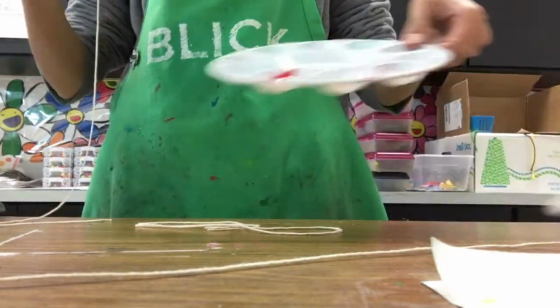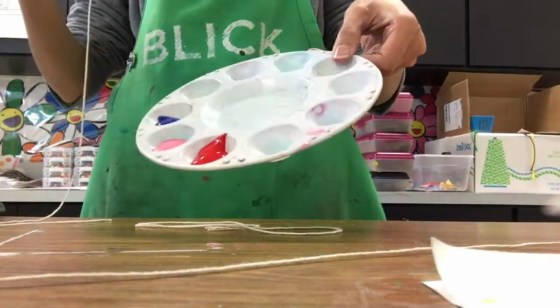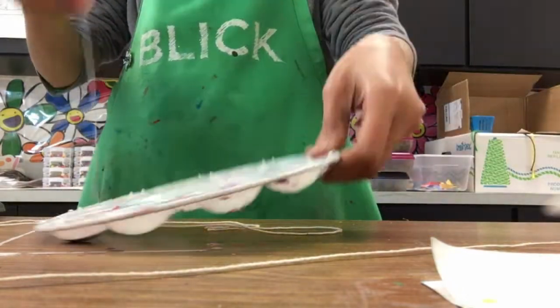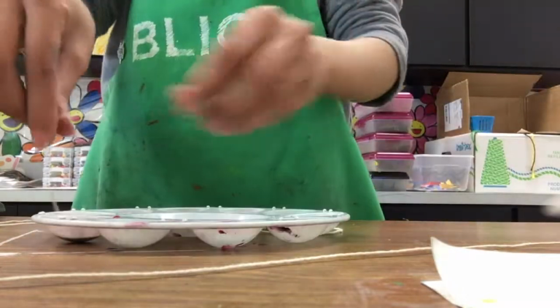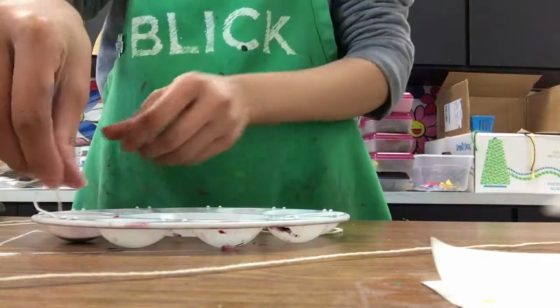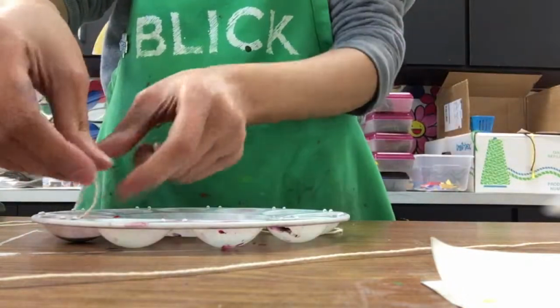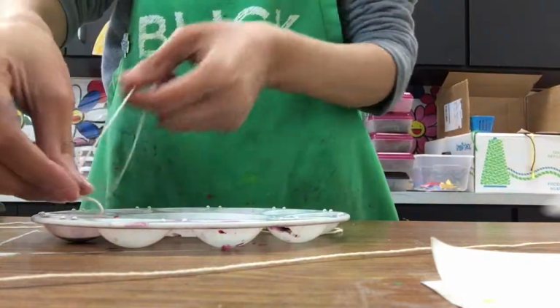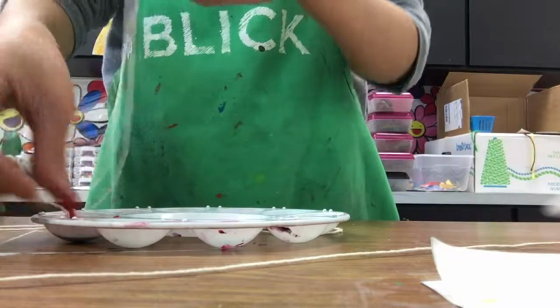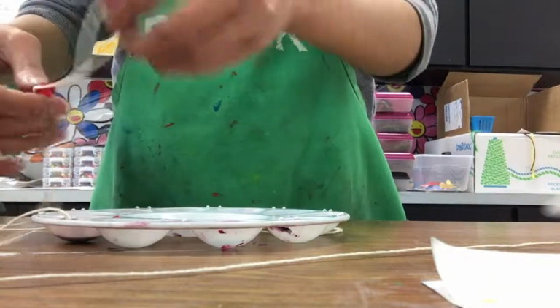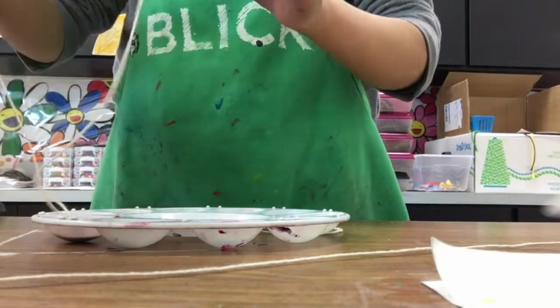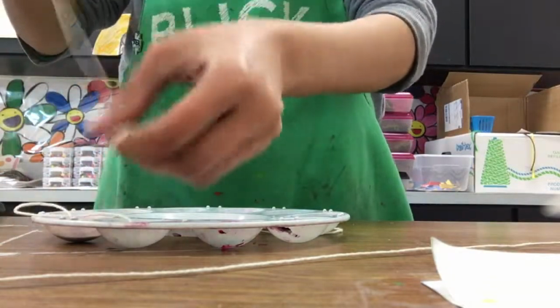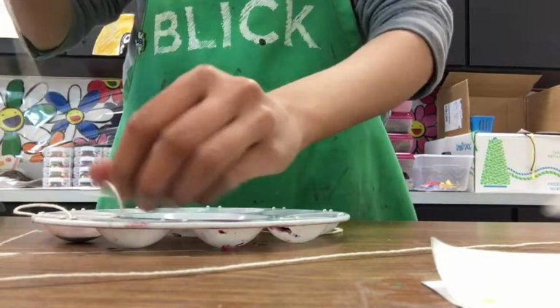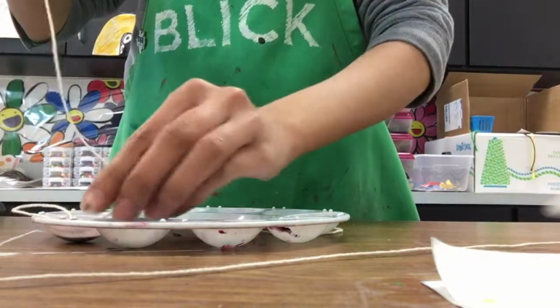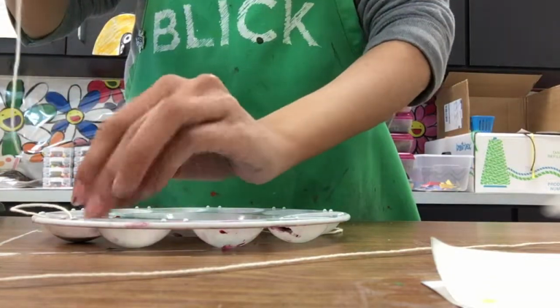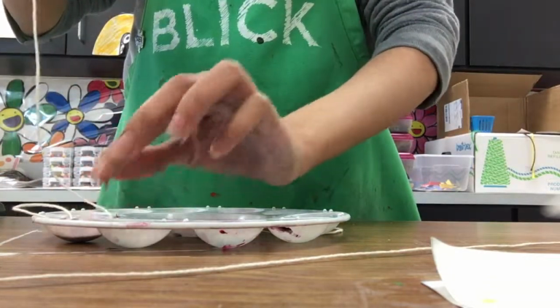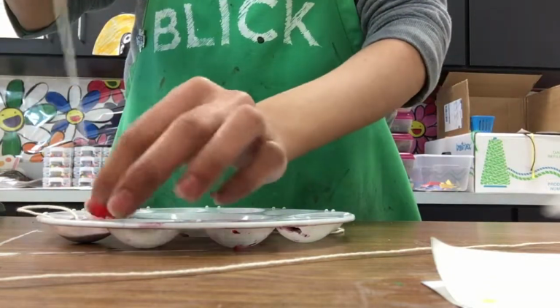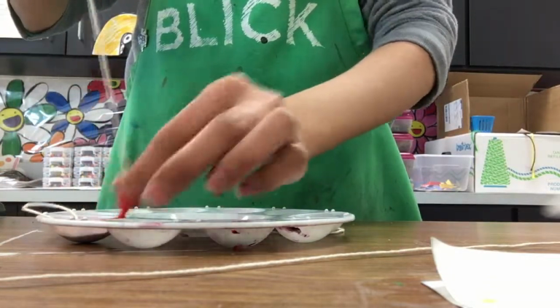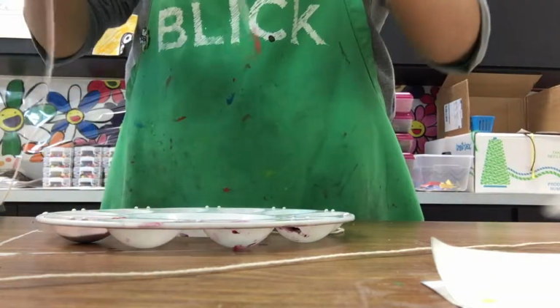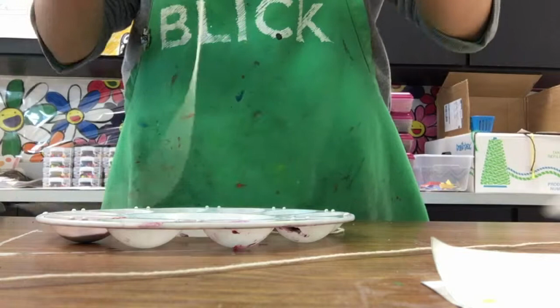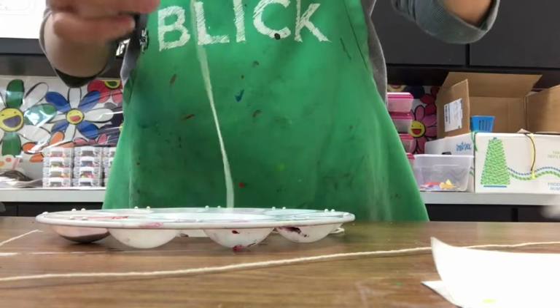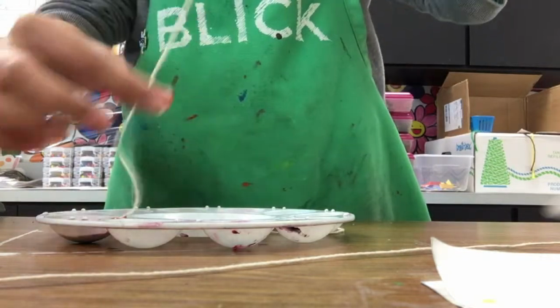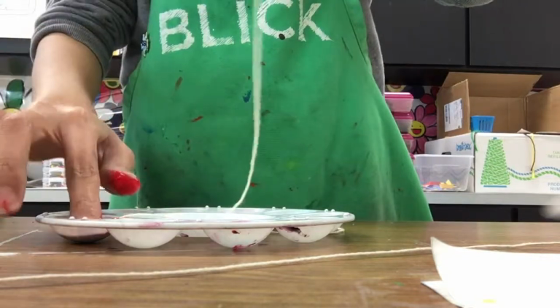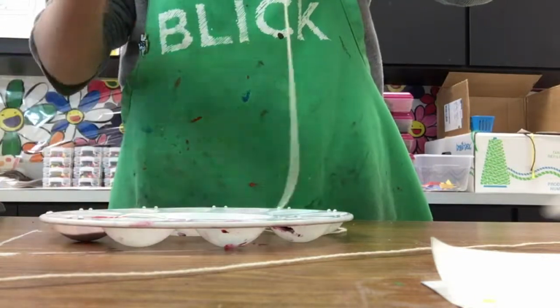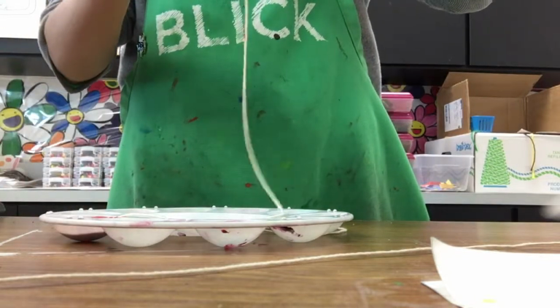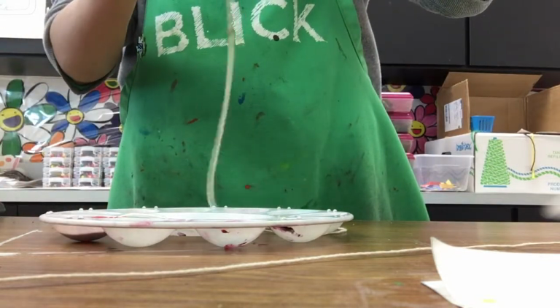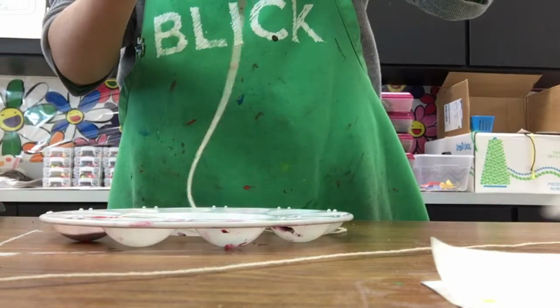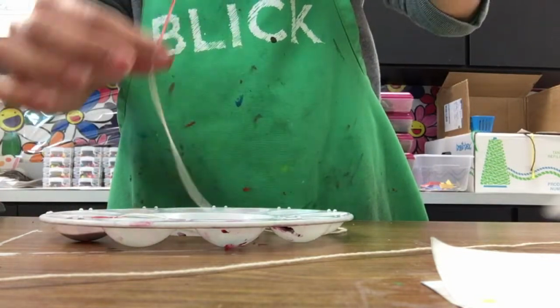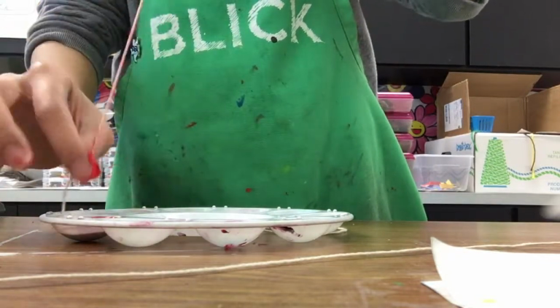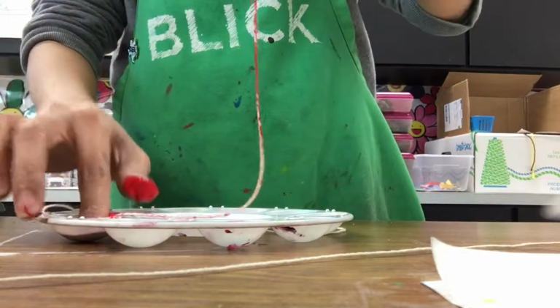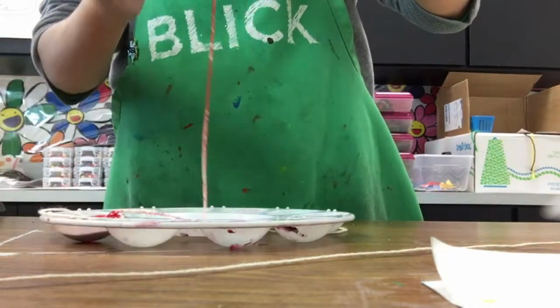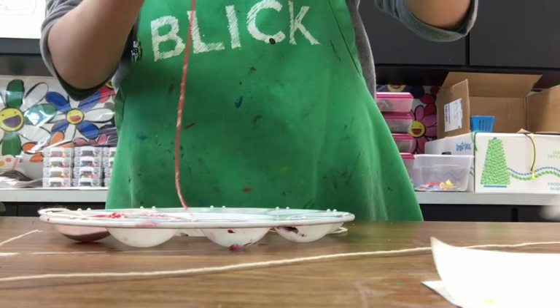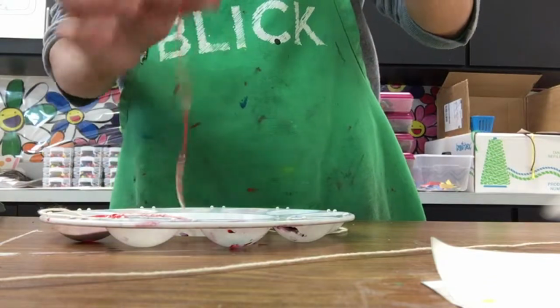Dip the string into the paint. You want to make sure that the string is entirely covered in the paint. You can run your fingers down the string to sort of spread out that paint.